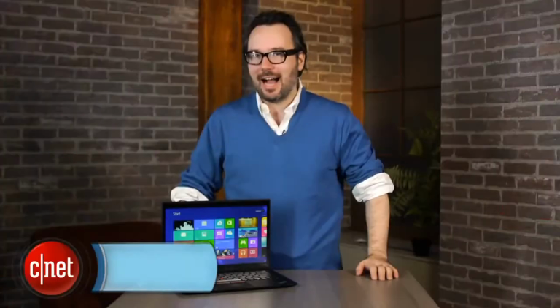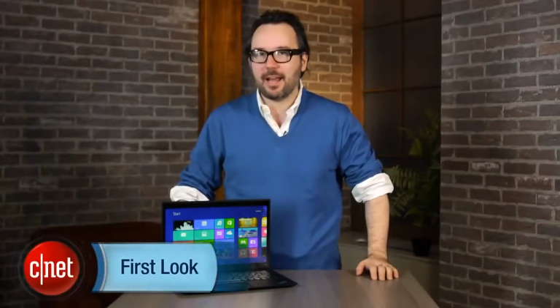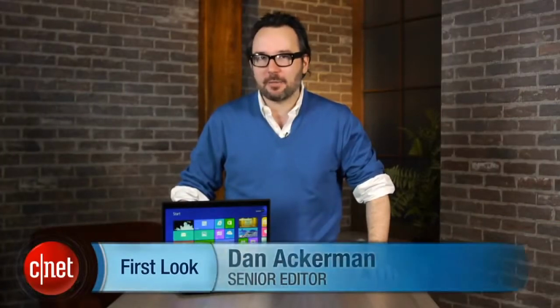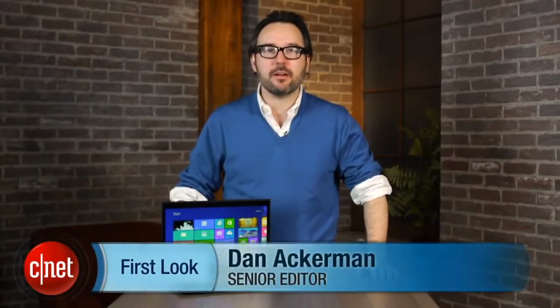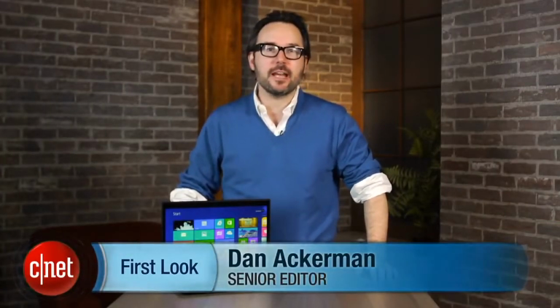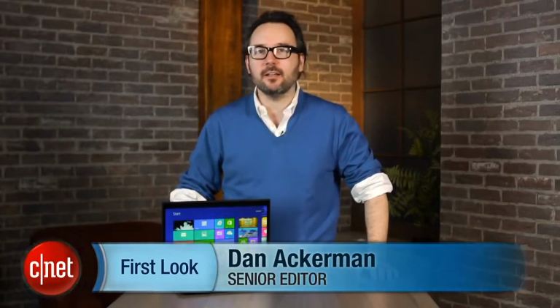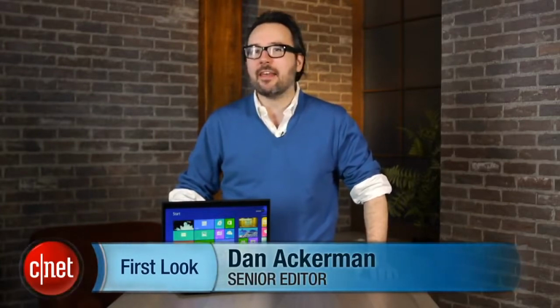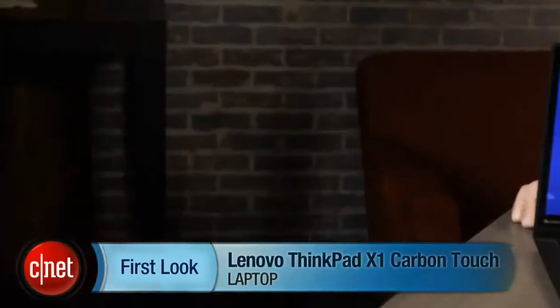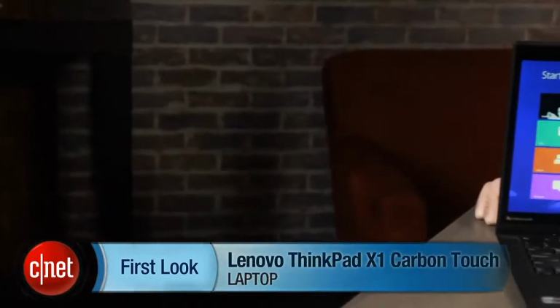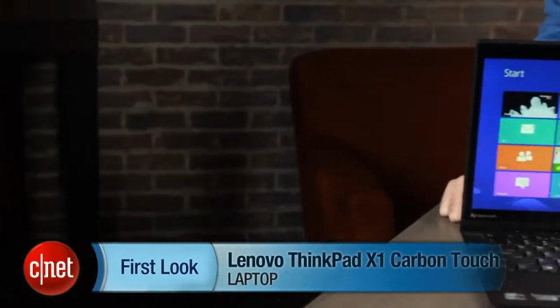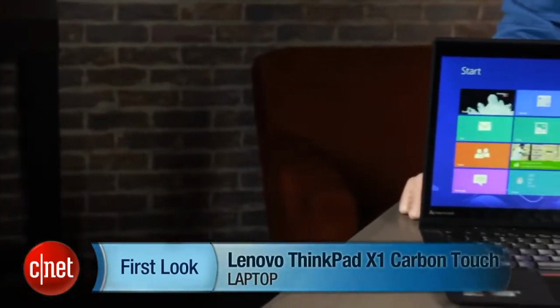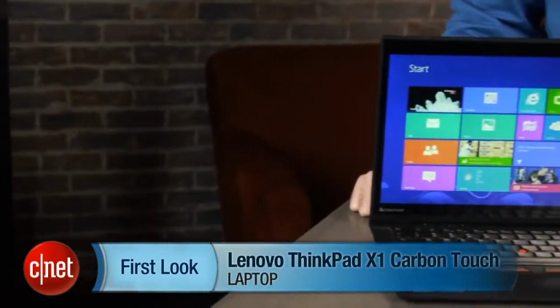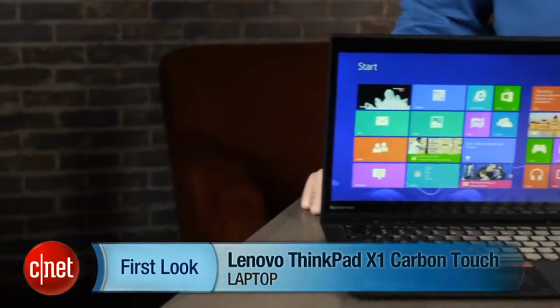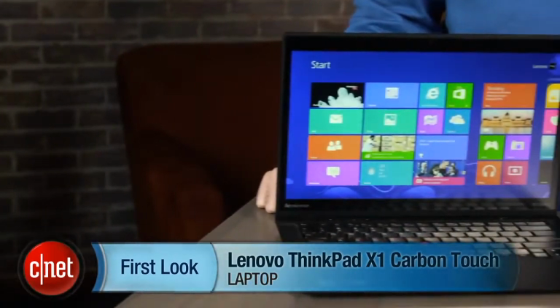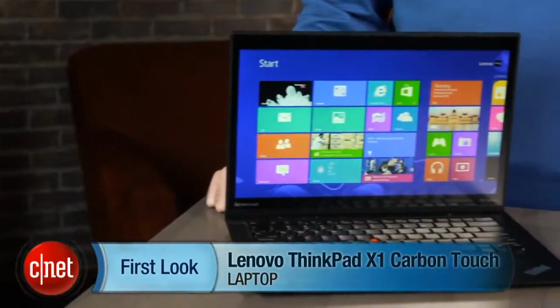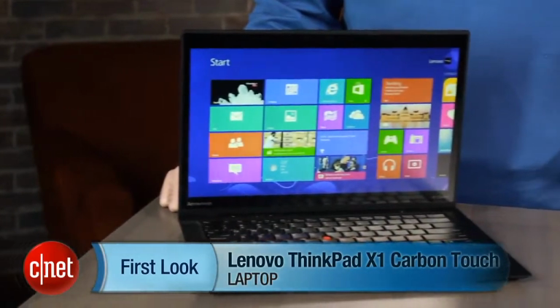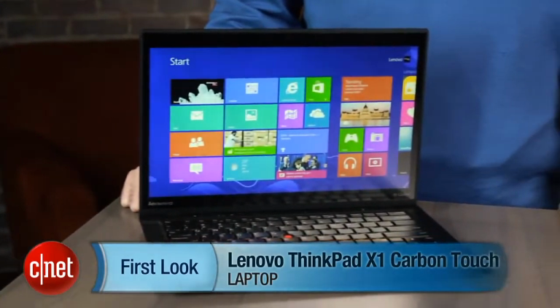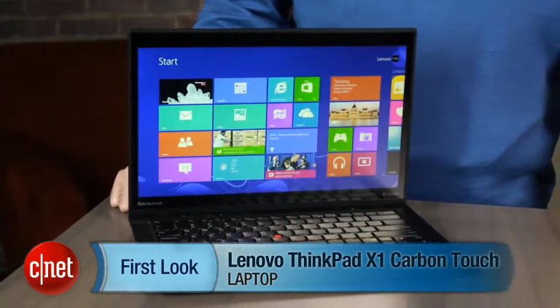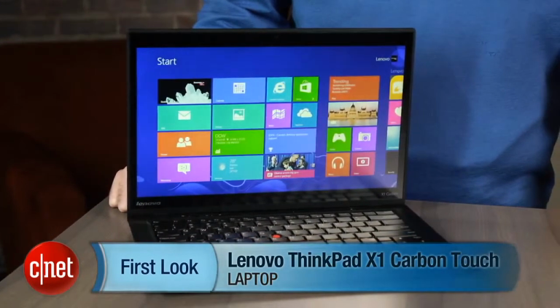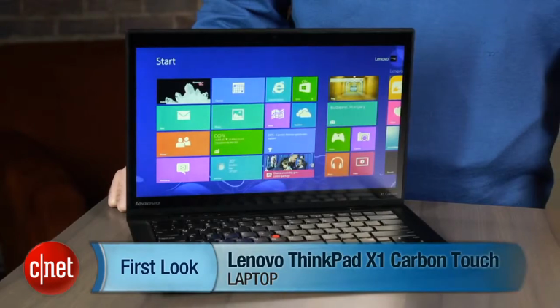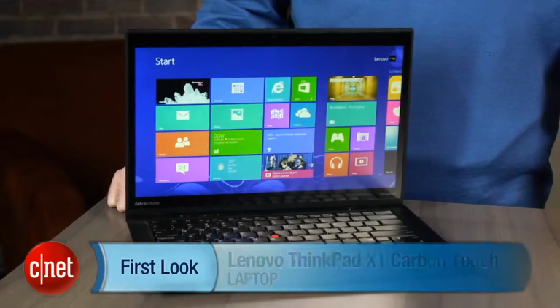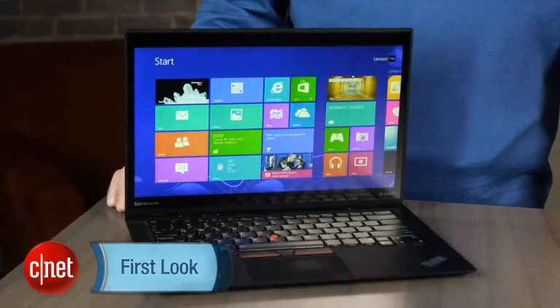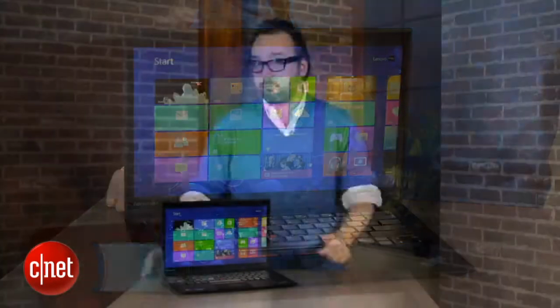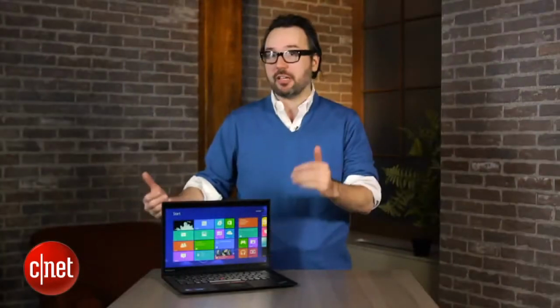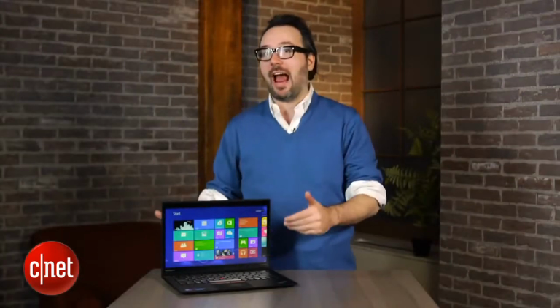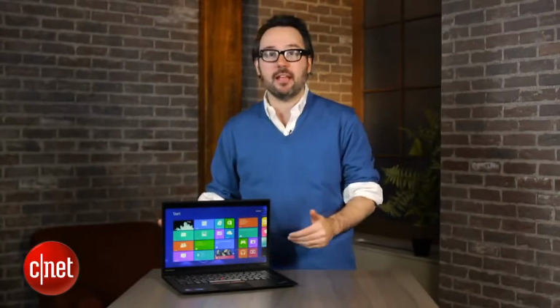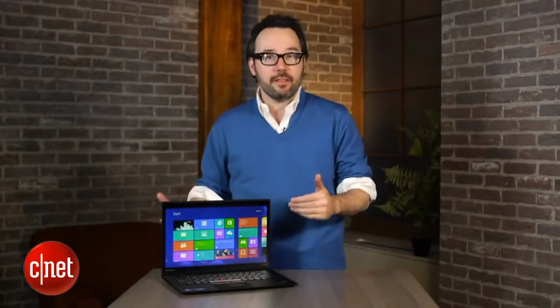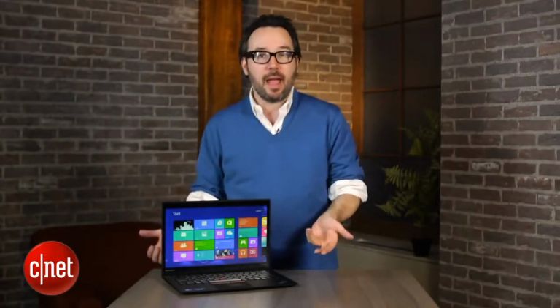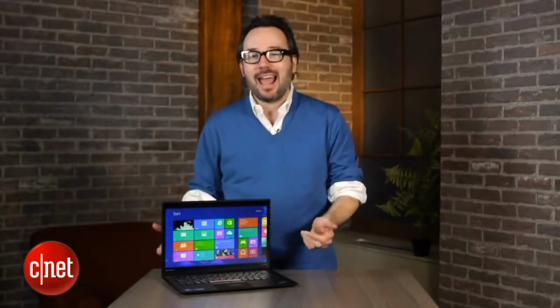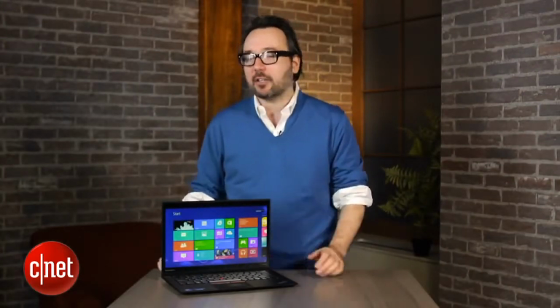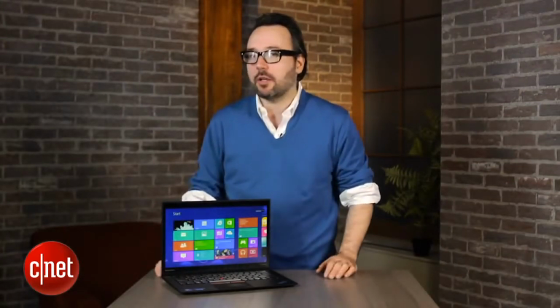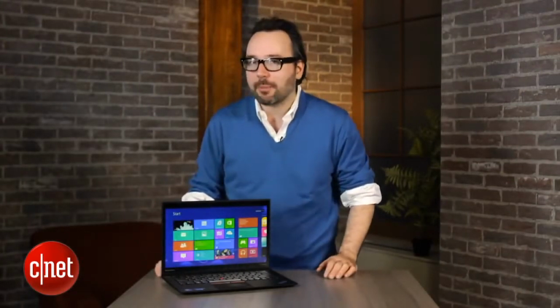I'm Dan Ackerman and we are here taking a look at the Lenovo ThinkPad X1 Carbon Touch Edition. That is important because we've previously looked at the ThinkPad X1 Carbon,